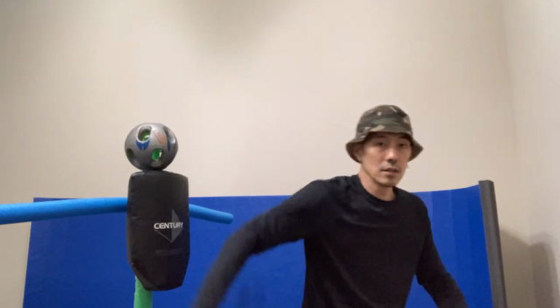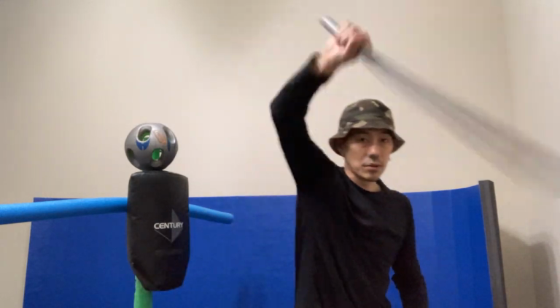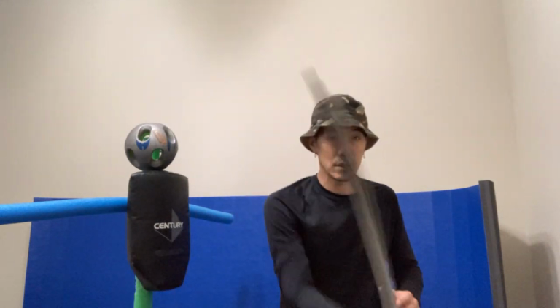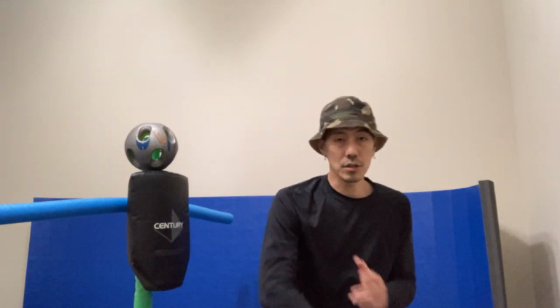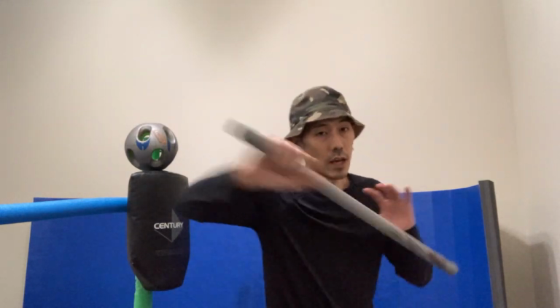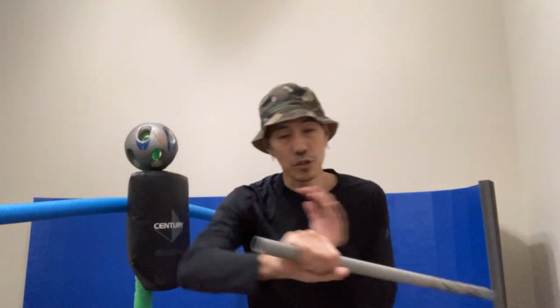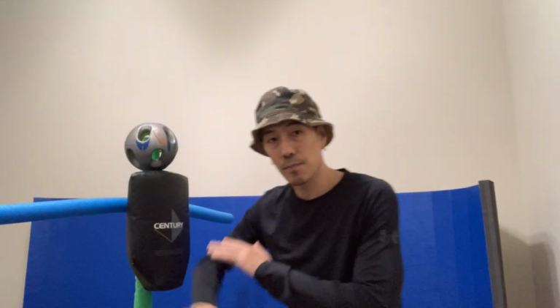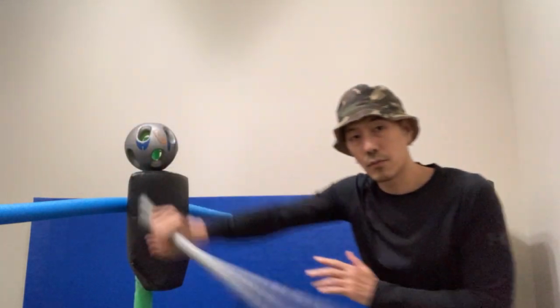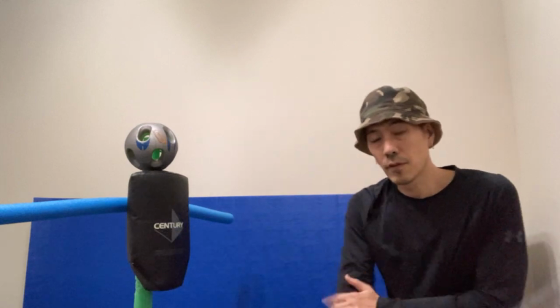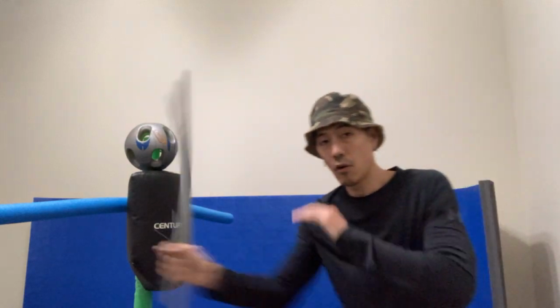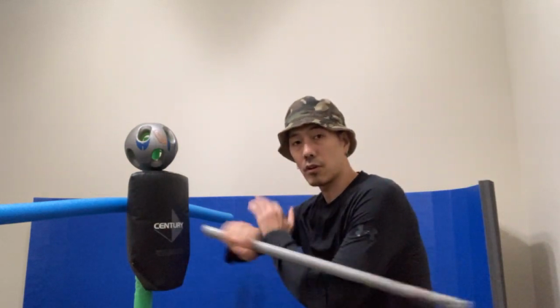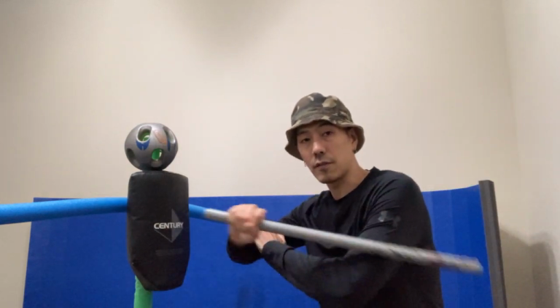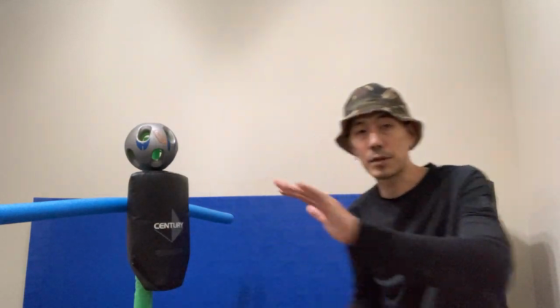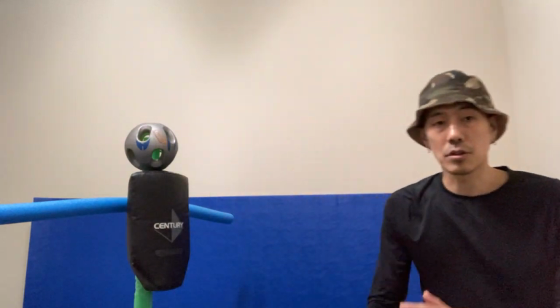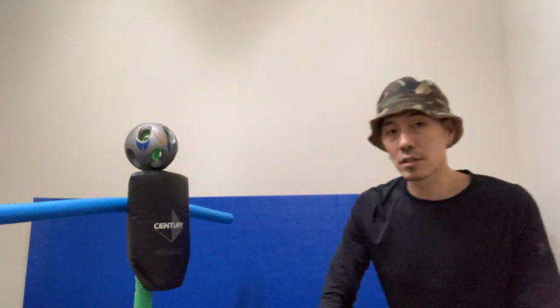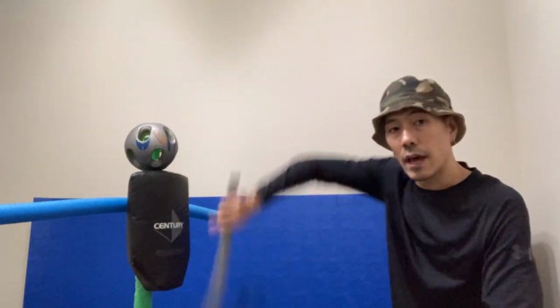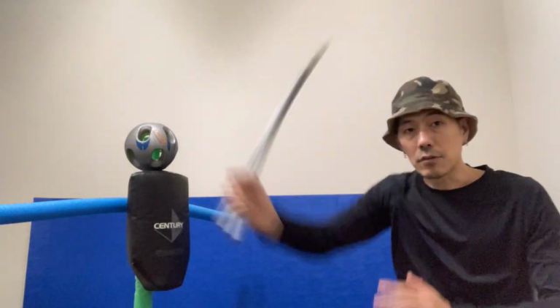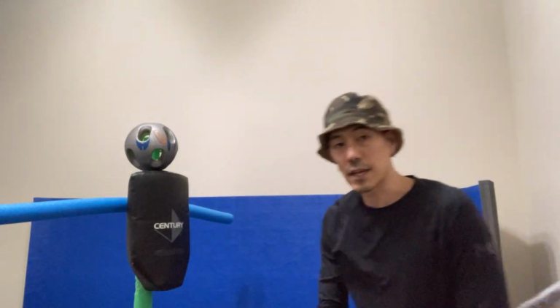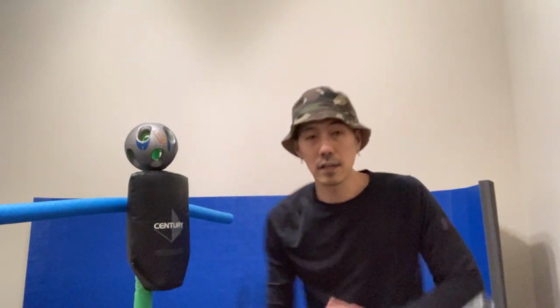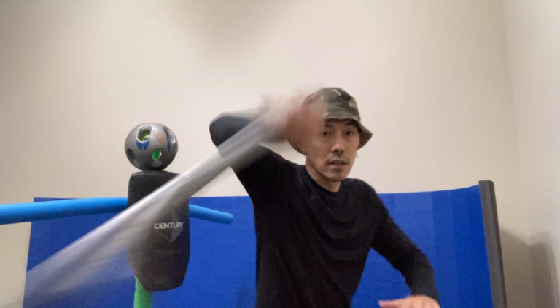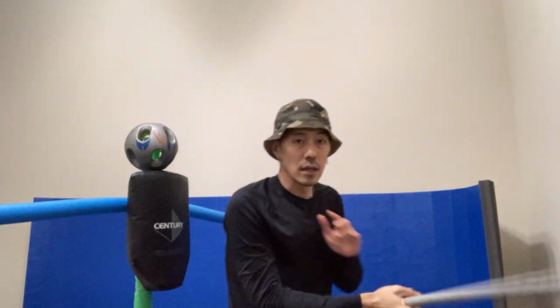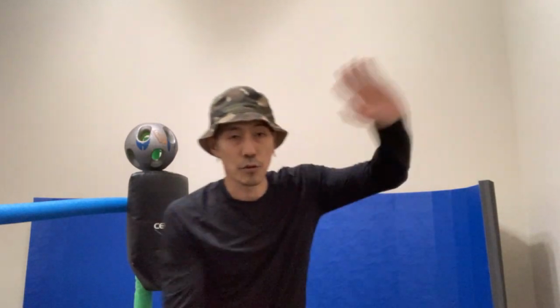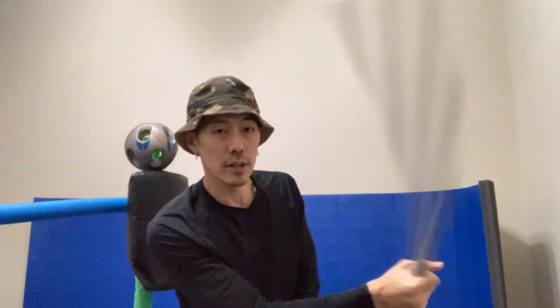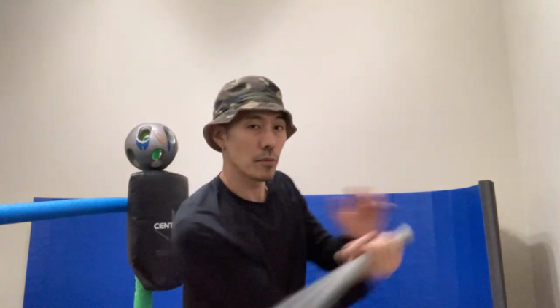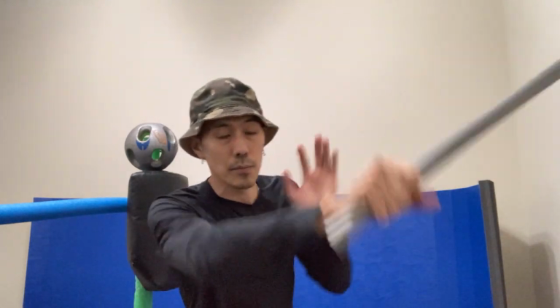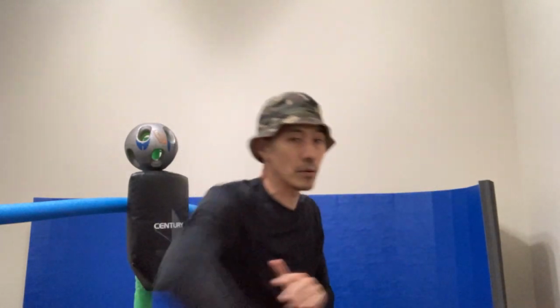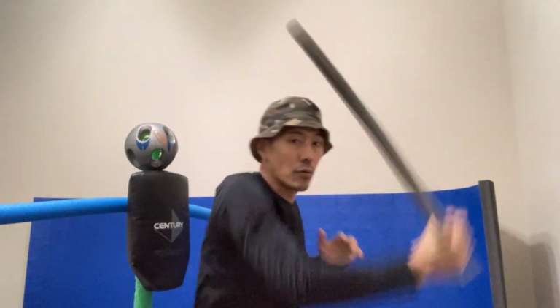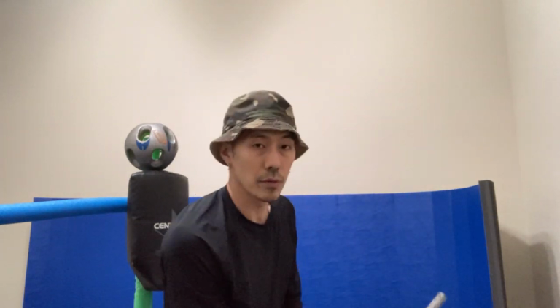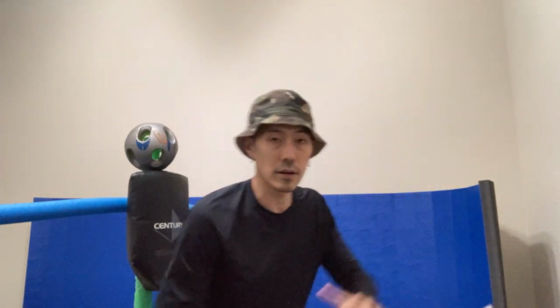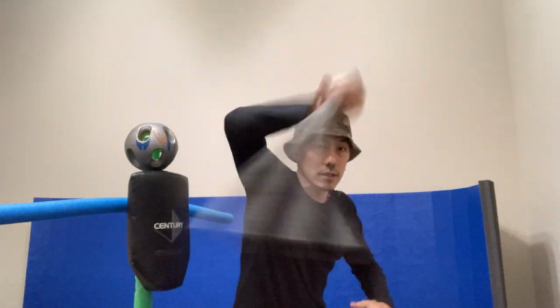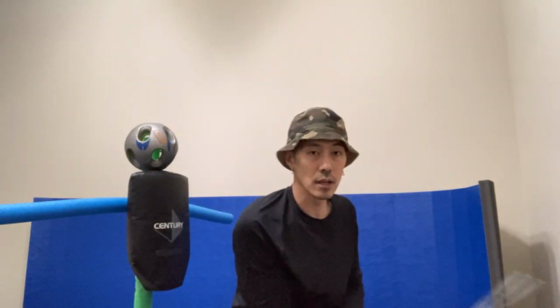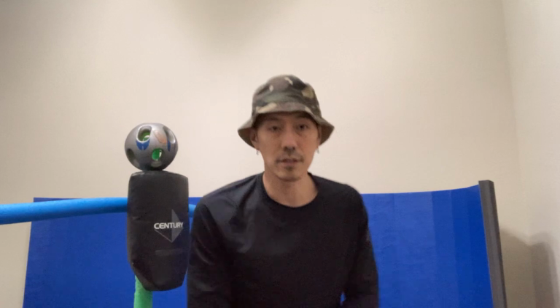So this is the motion. And of course, you could mix it with all your other Filipino martial arts angles of attack and throw it in there. And there it is.